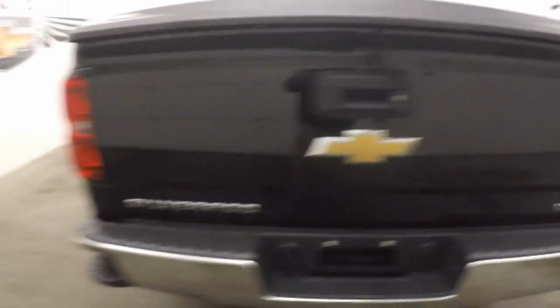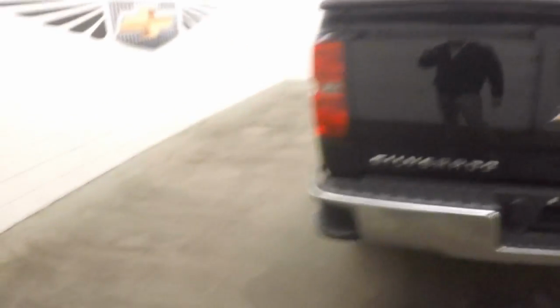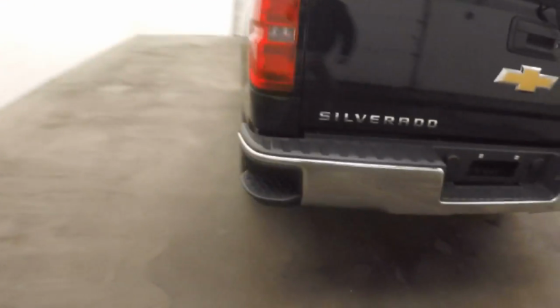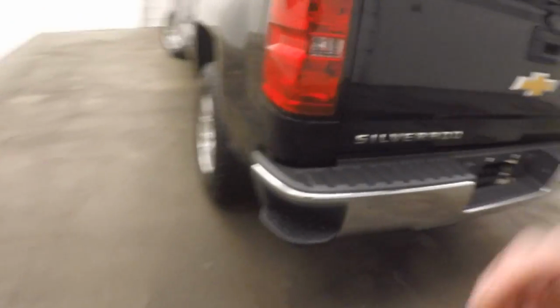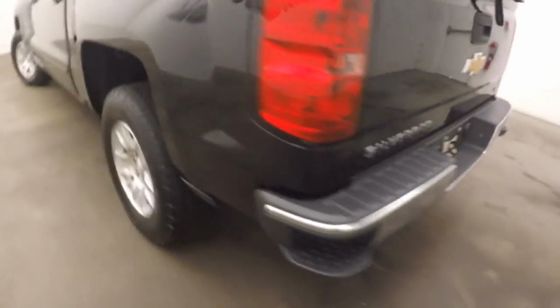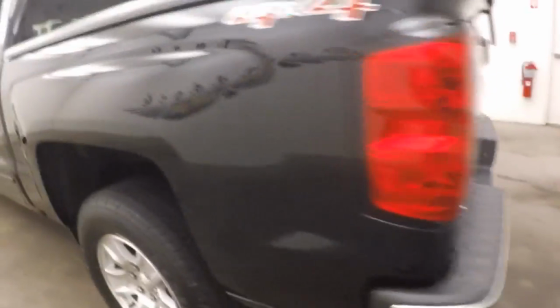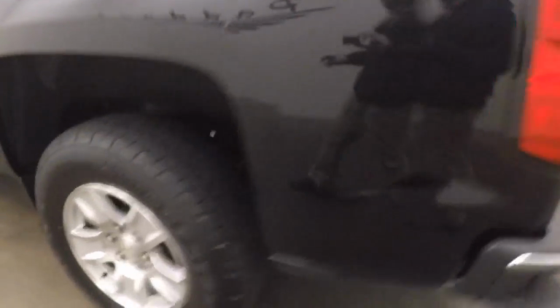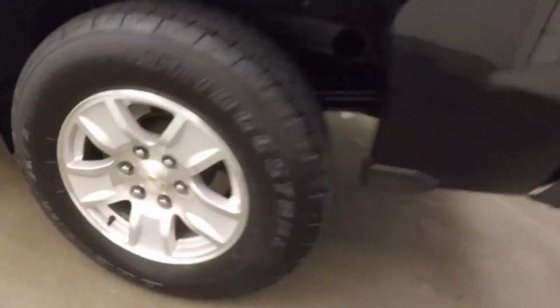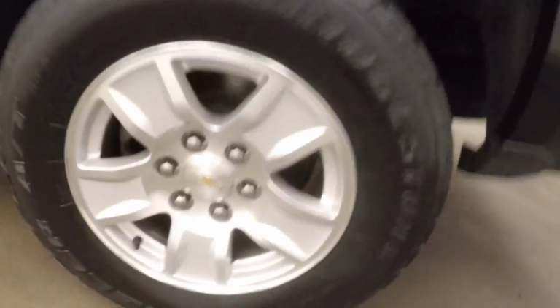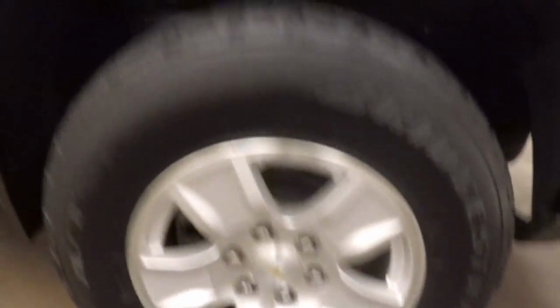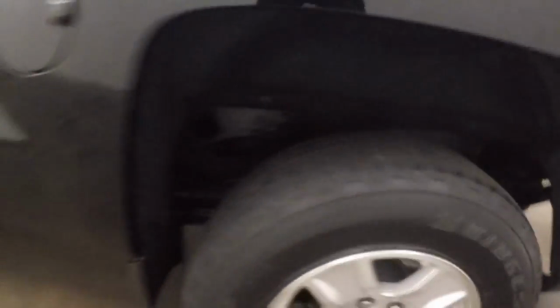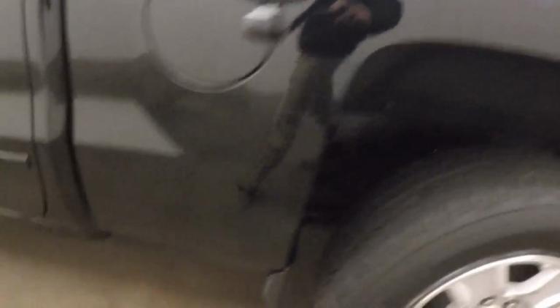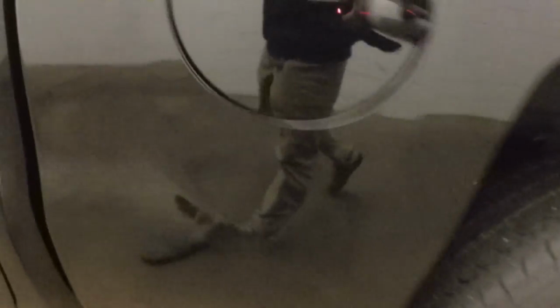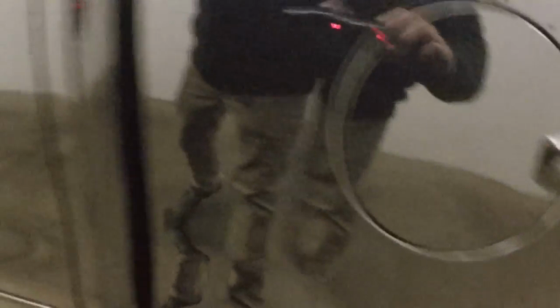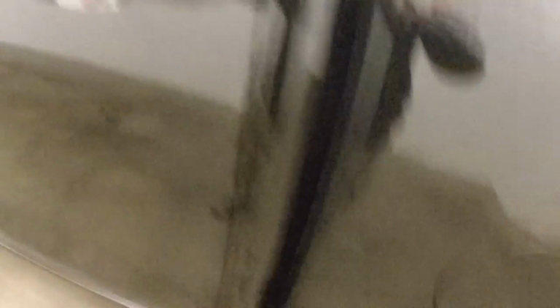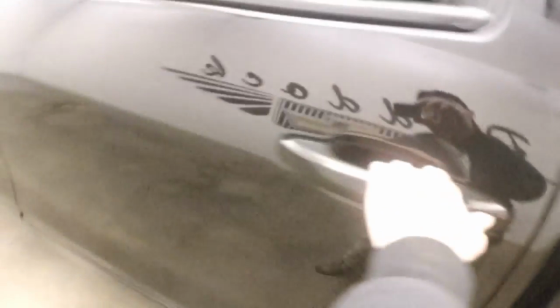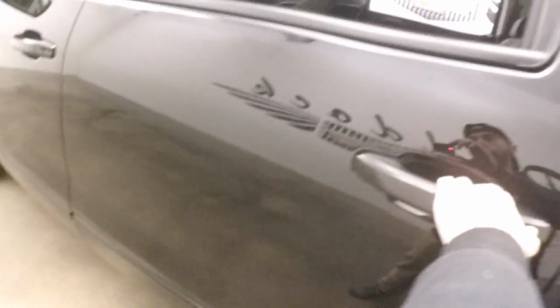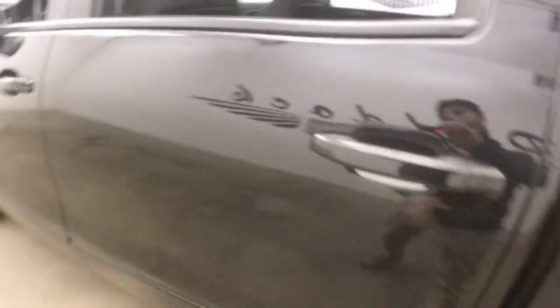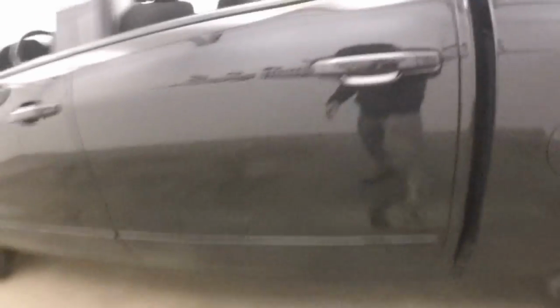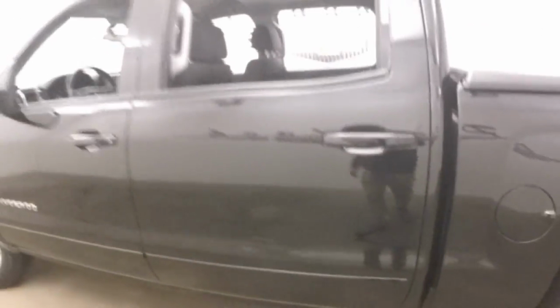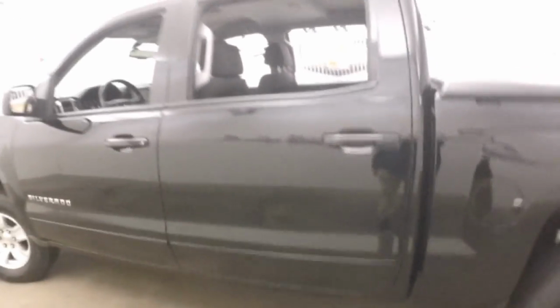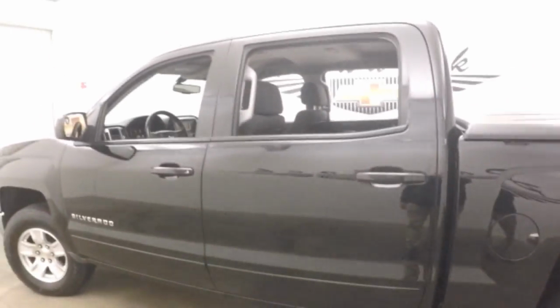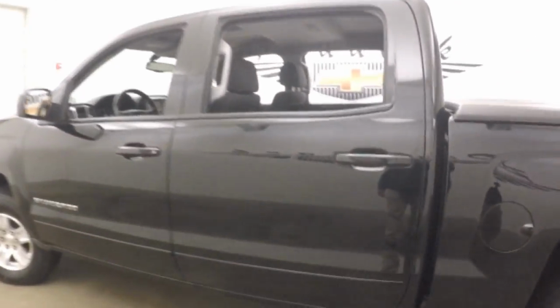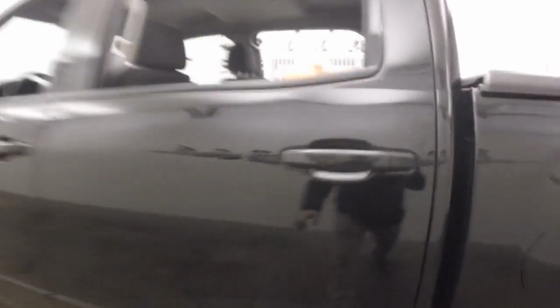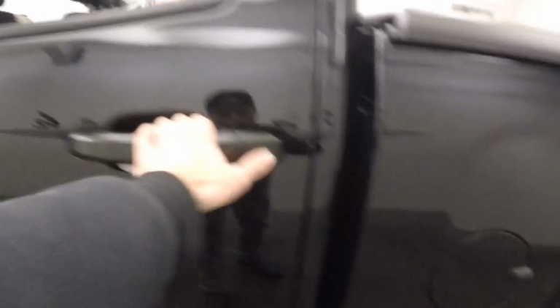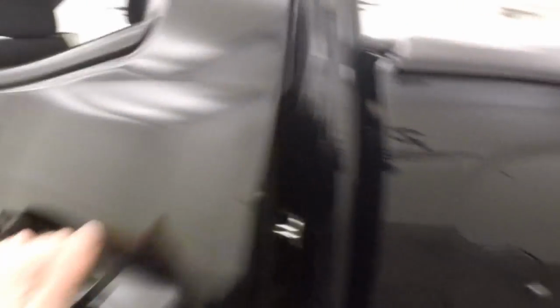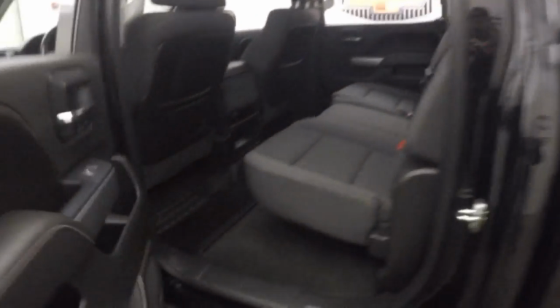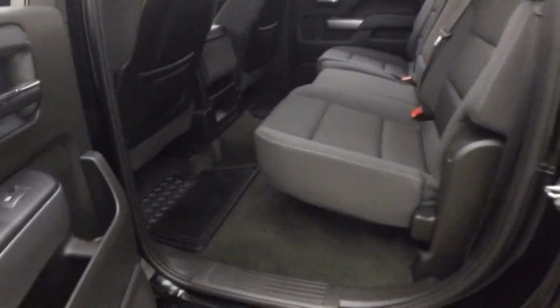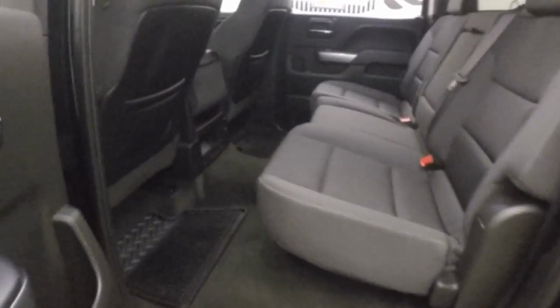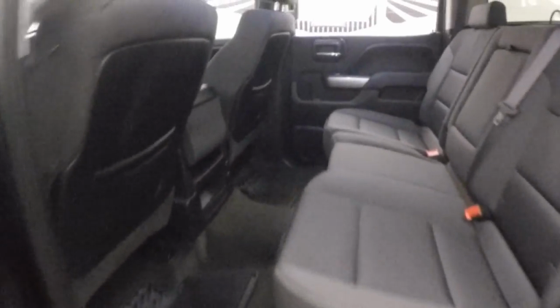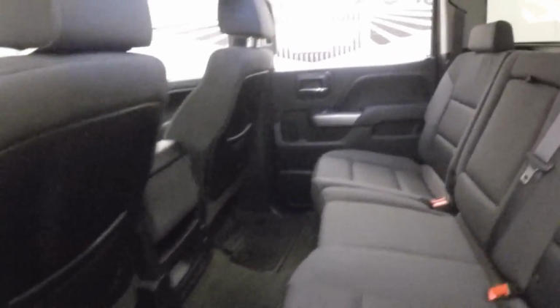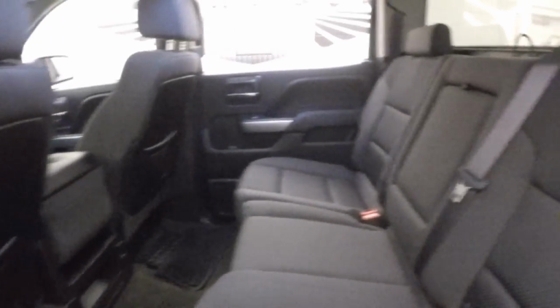This does not have the Z71 4x4 off-road package, but it does have the large full doors in the rear, which gives you tons of space in the back for your passengers.